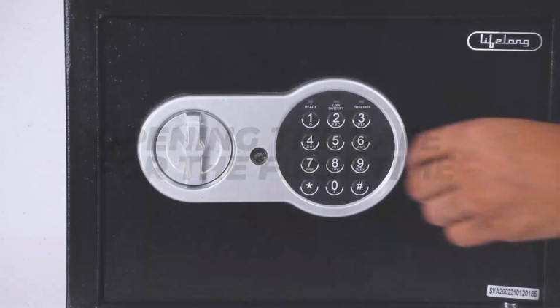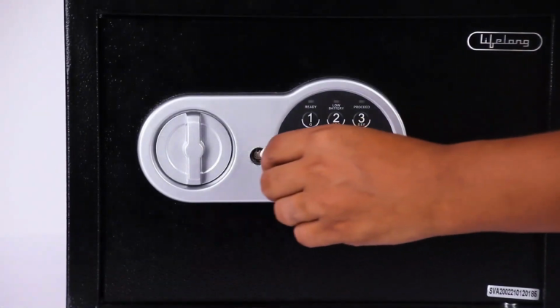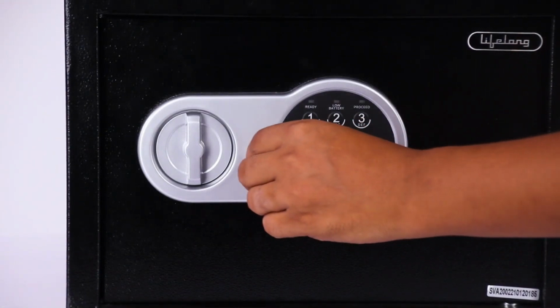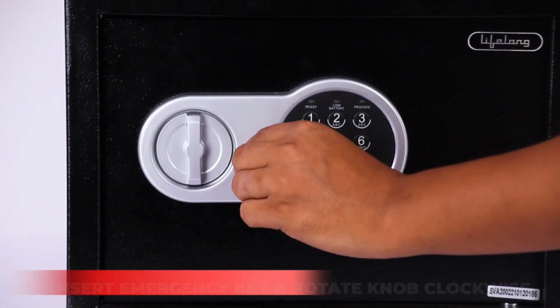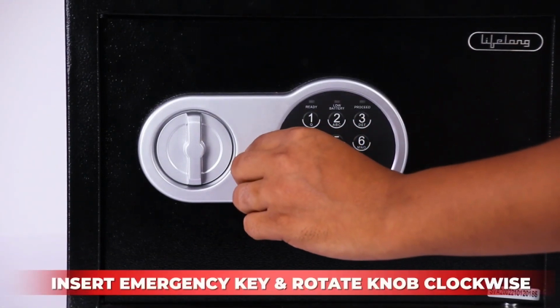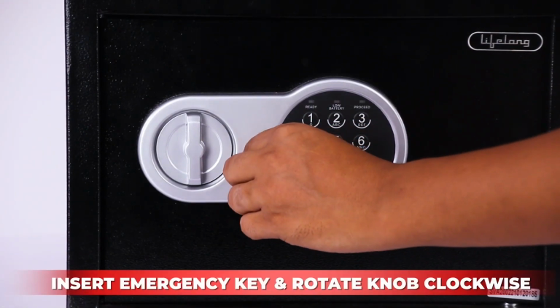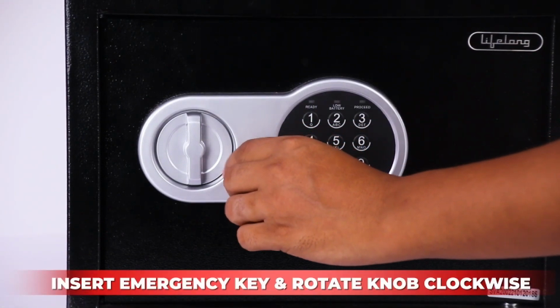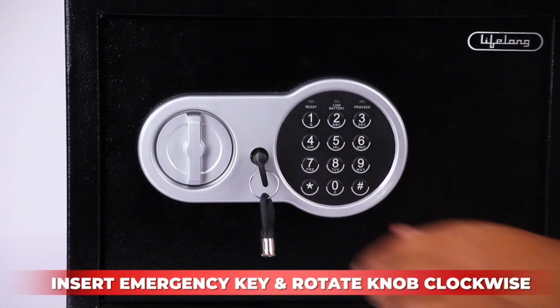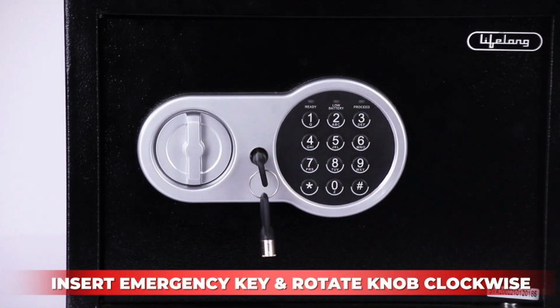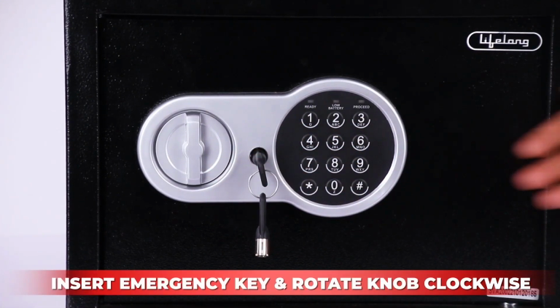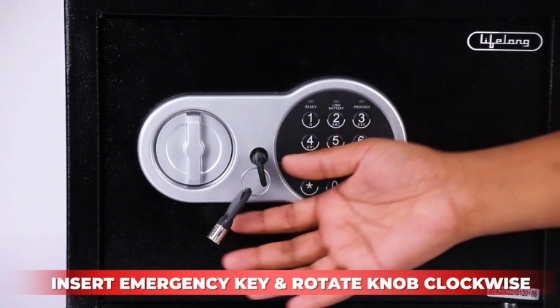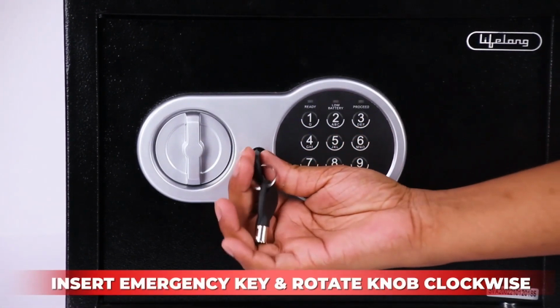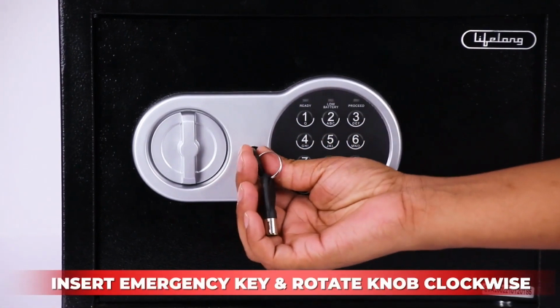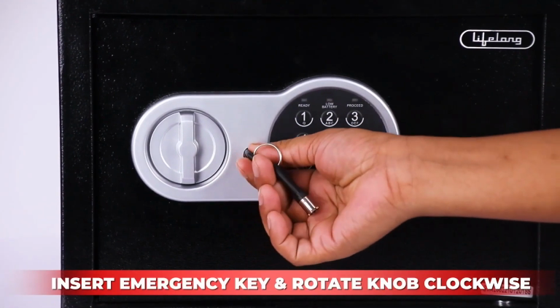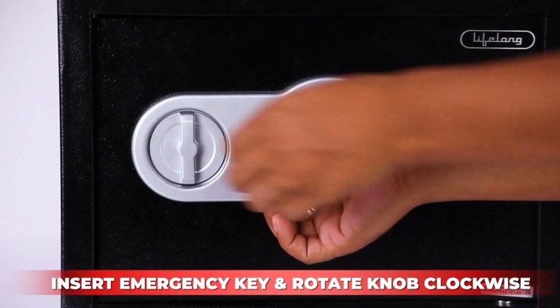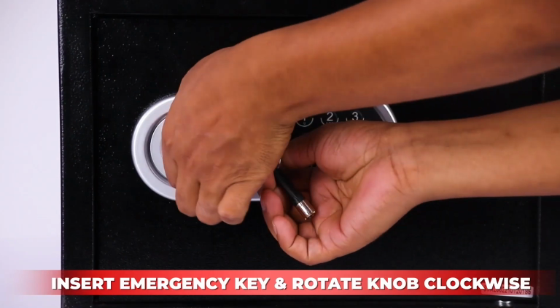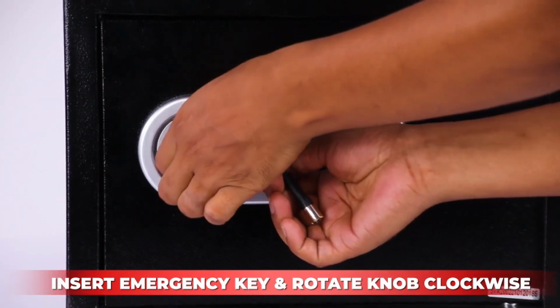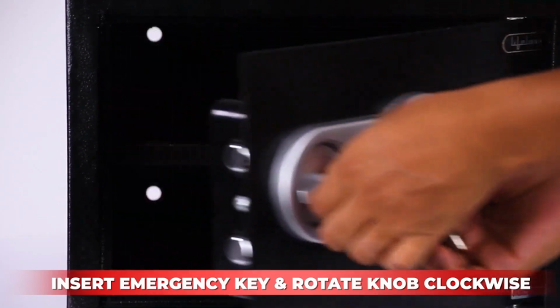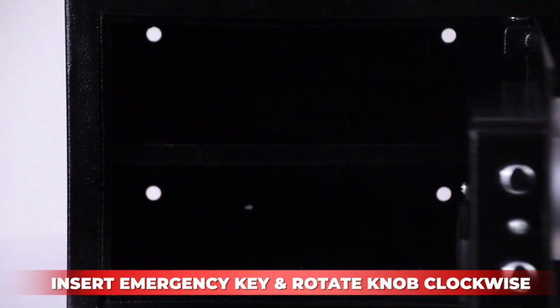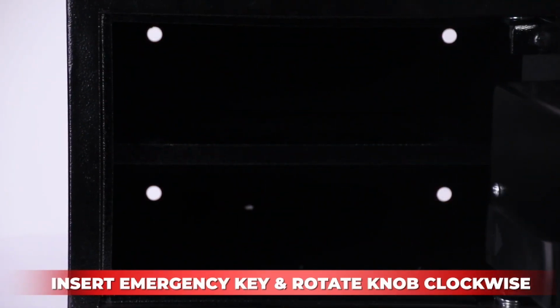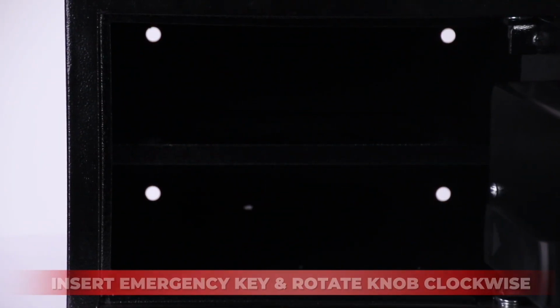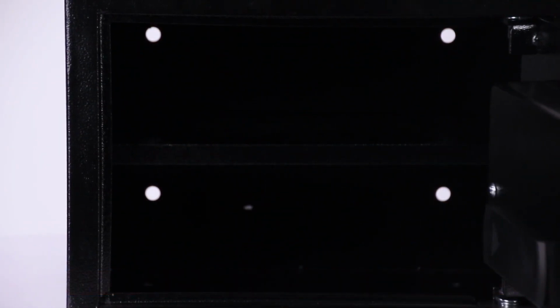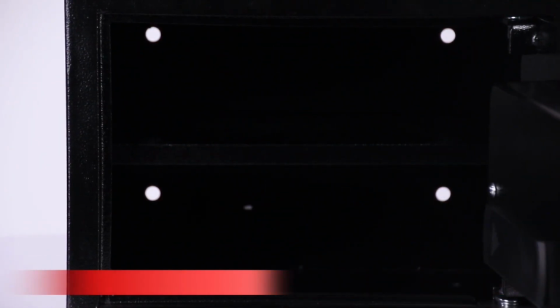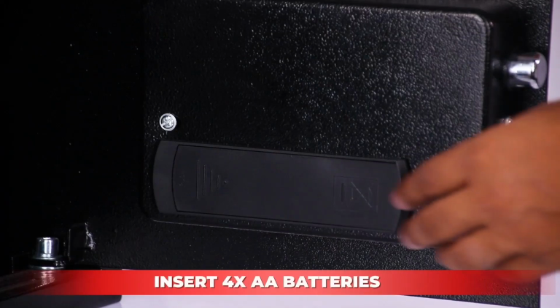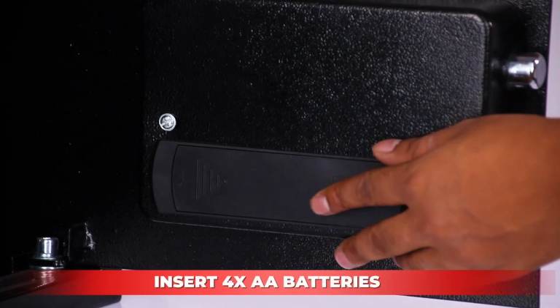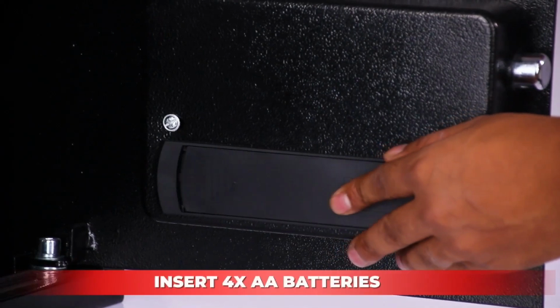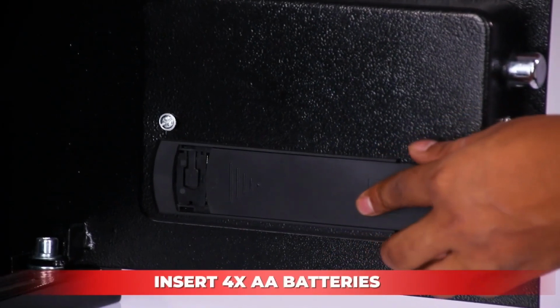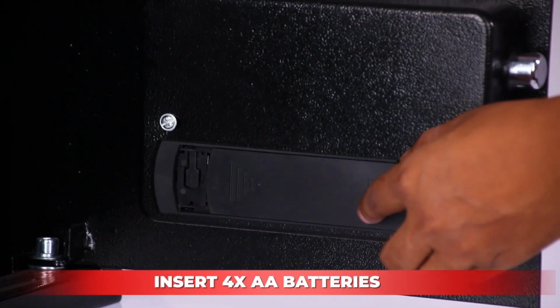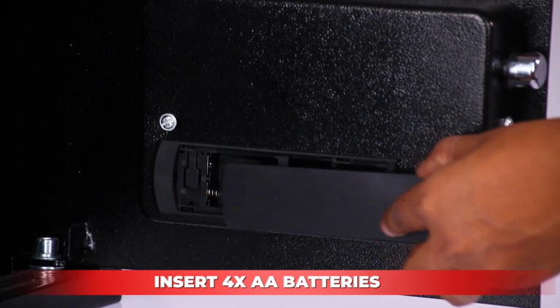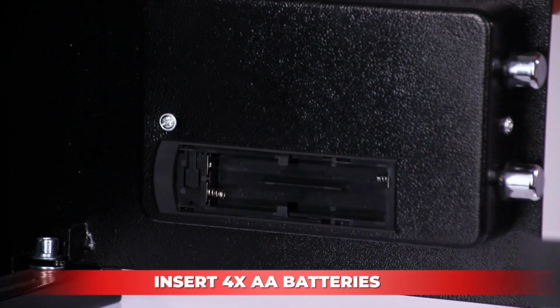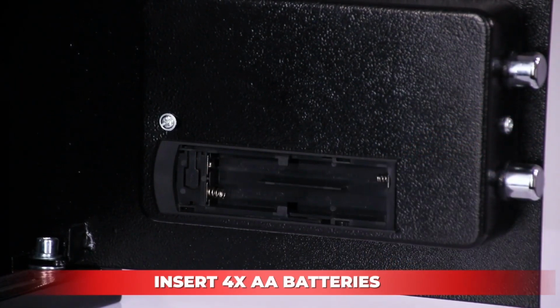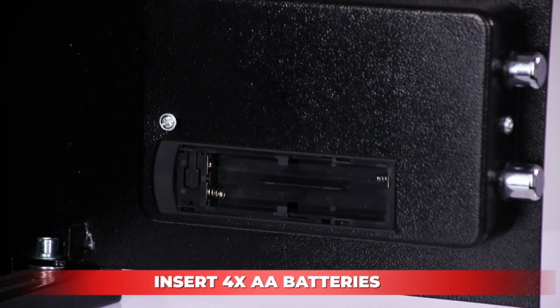Insert the emergency key and rotate it while simultaneously turning the knob clockwise until the door opens. Then insert four double-A batteries into the battery compartment.